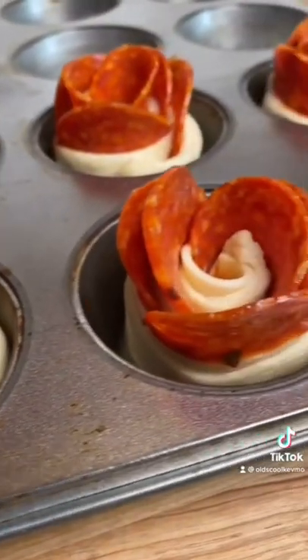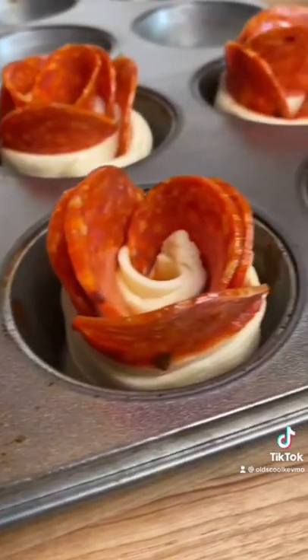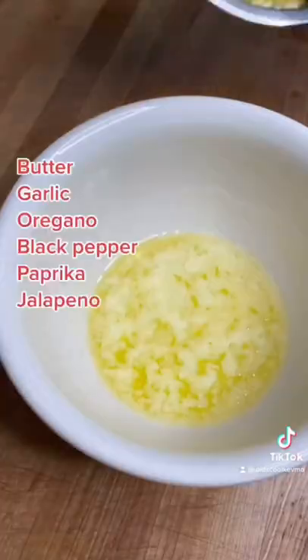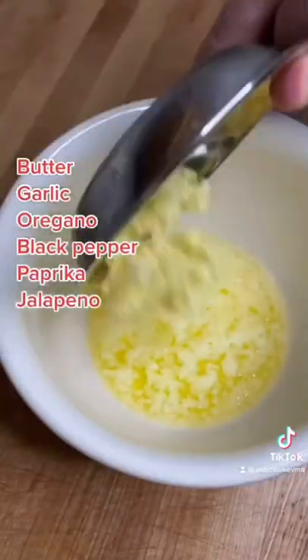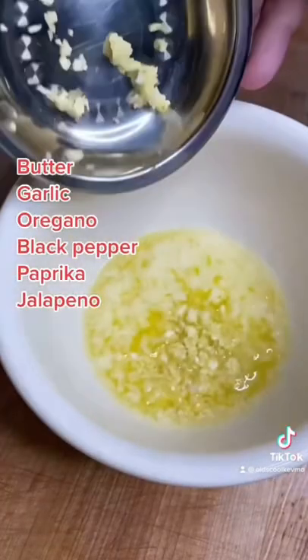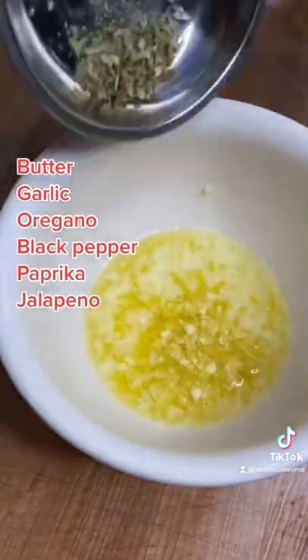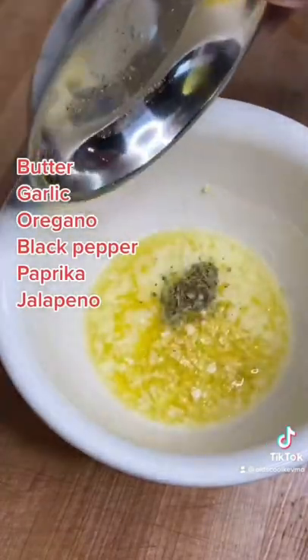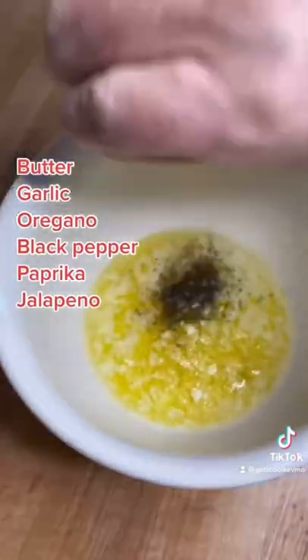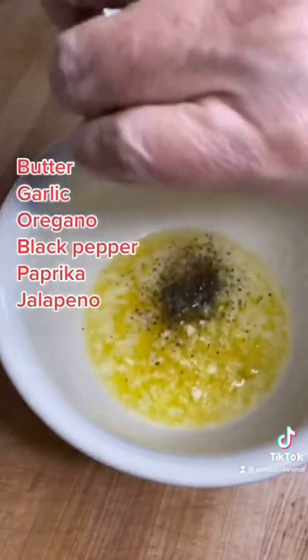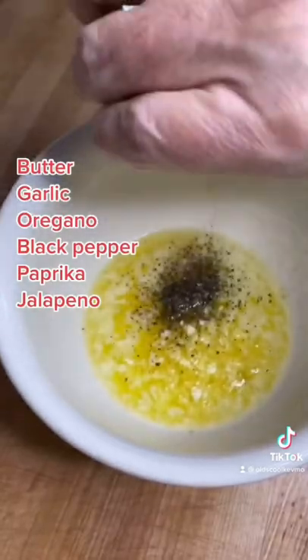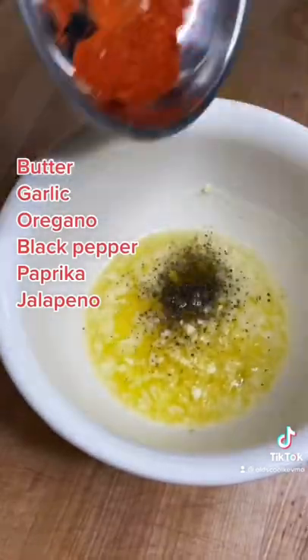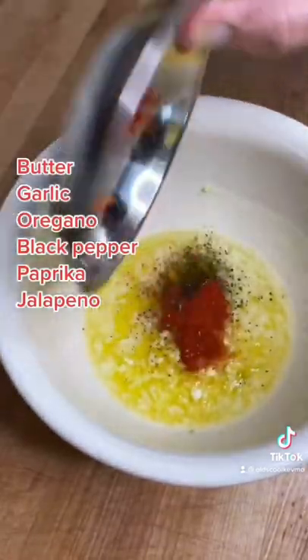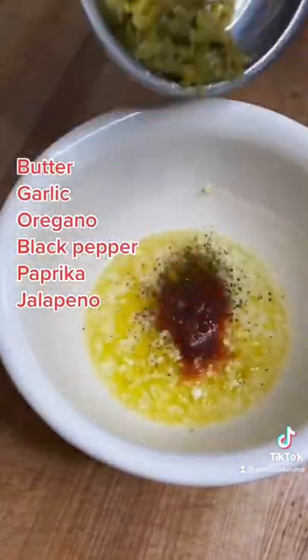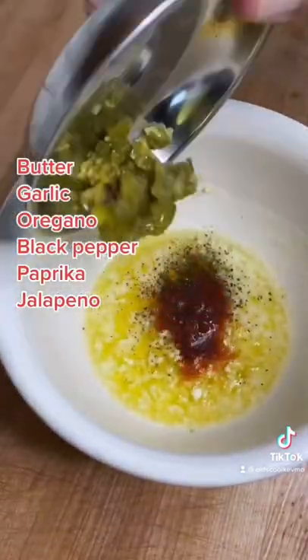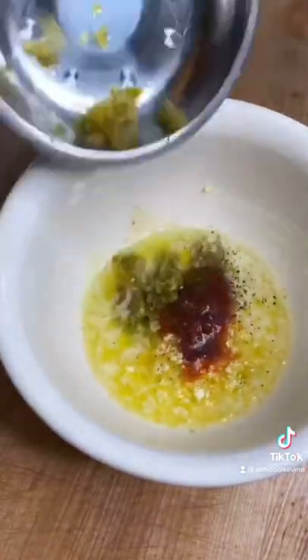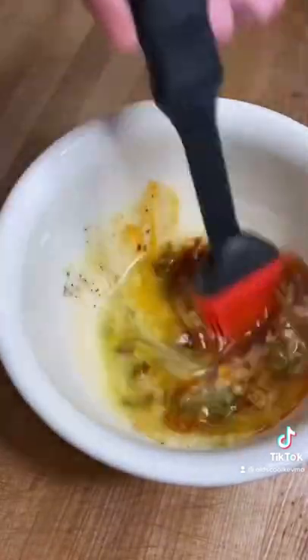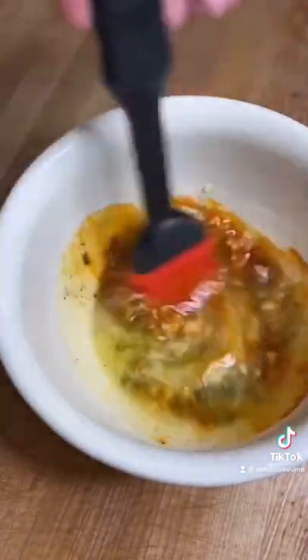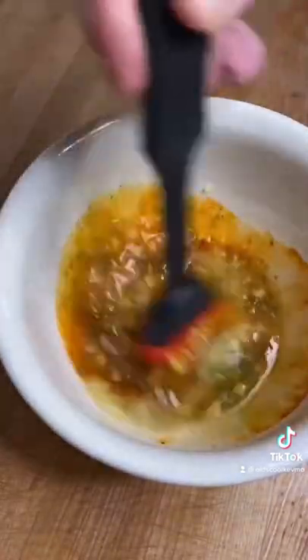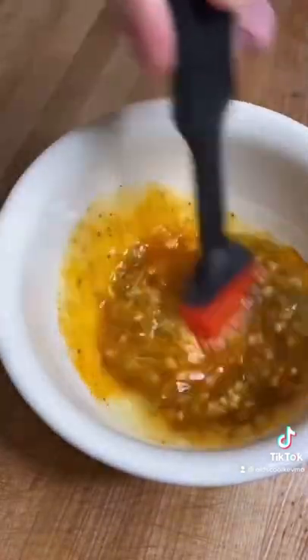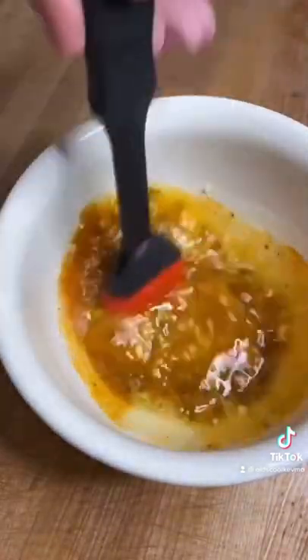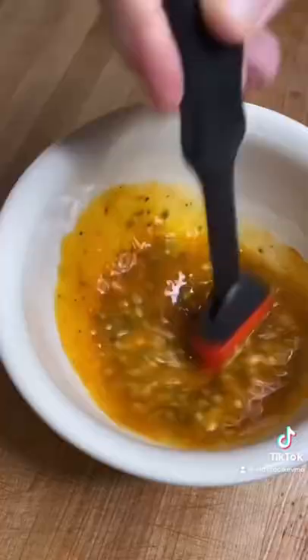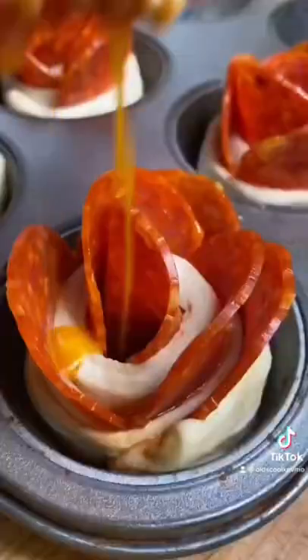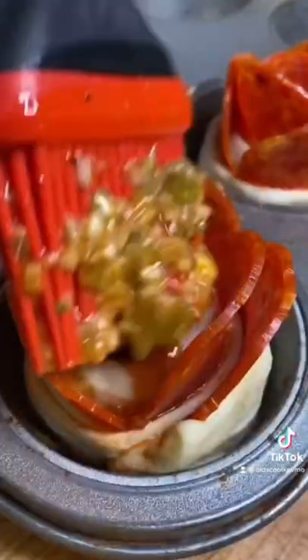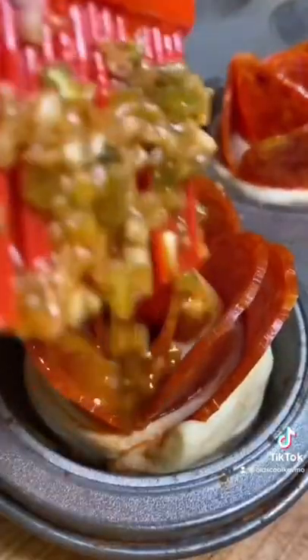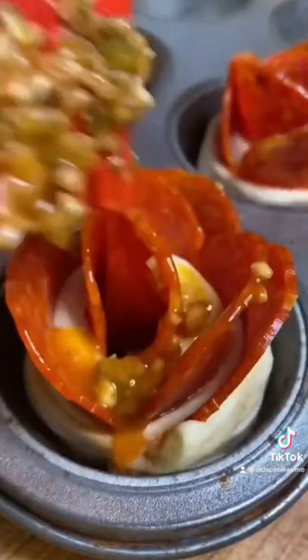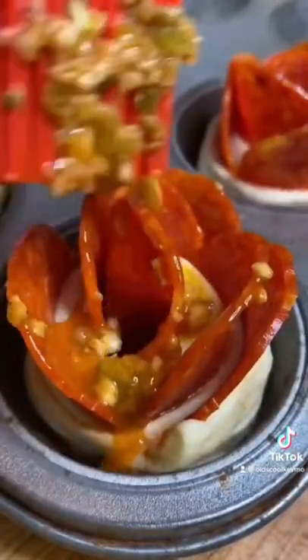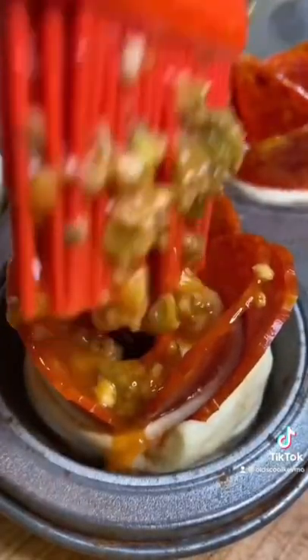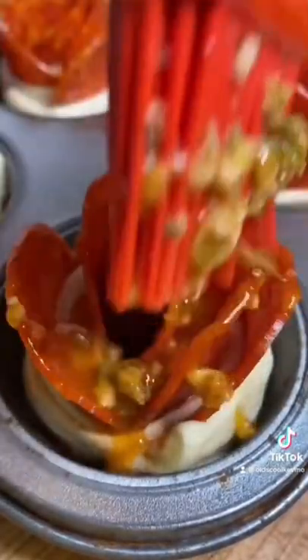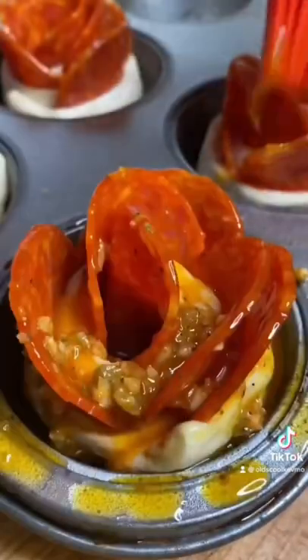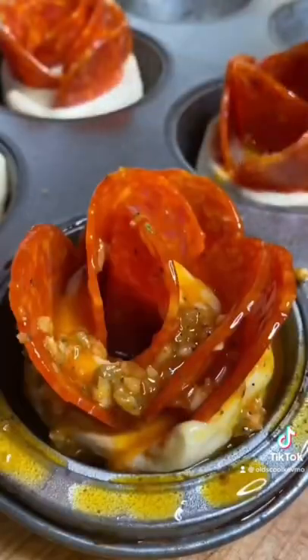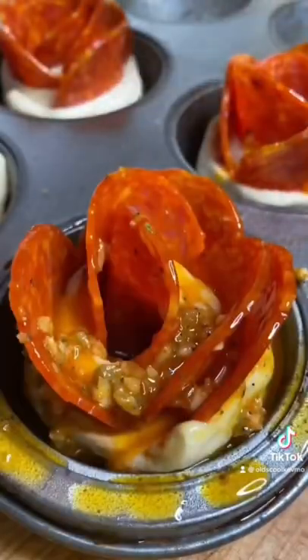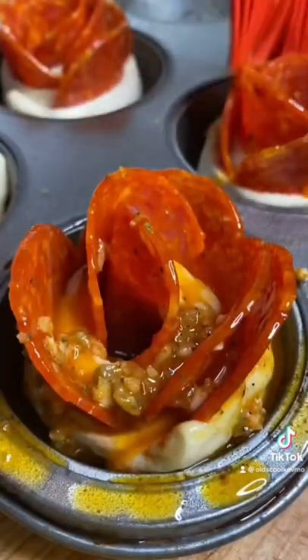Let's make a little butter. Look at that garlic, oregano, pepper, paprika. This pickled jalapeños is going to make it a little spicy. Real good. Just brush that on.